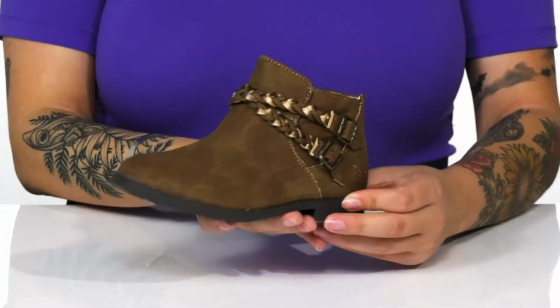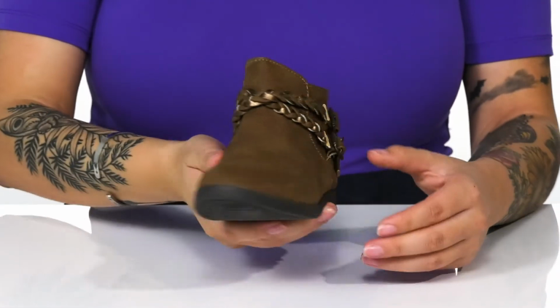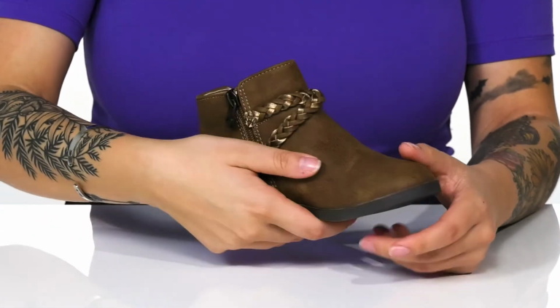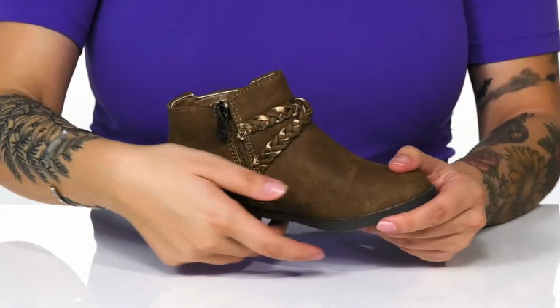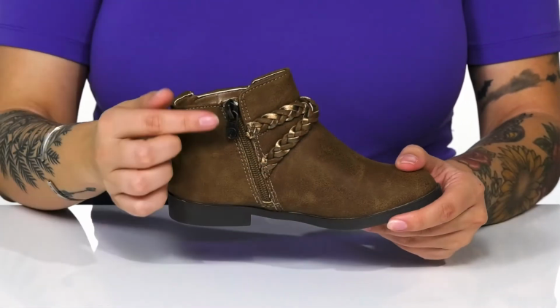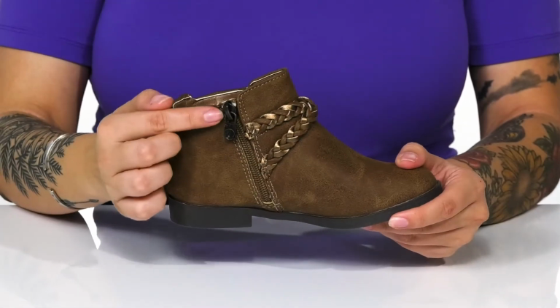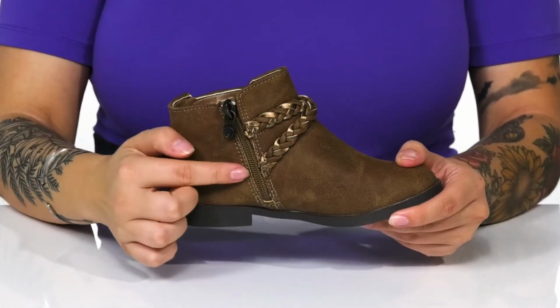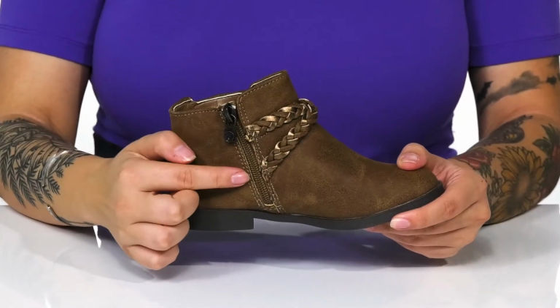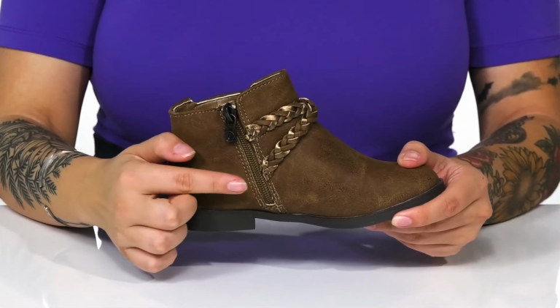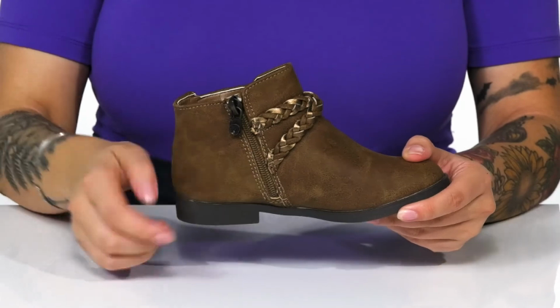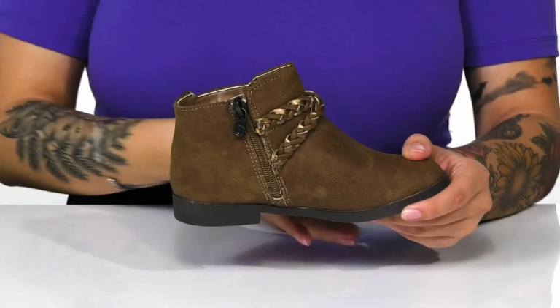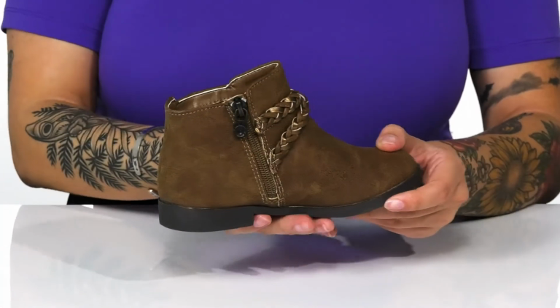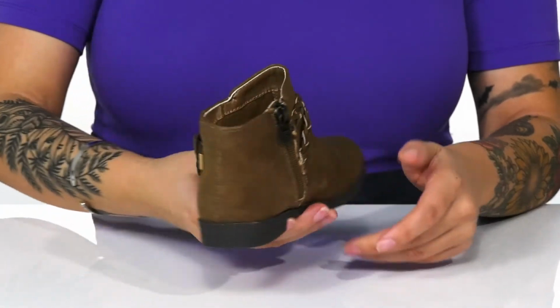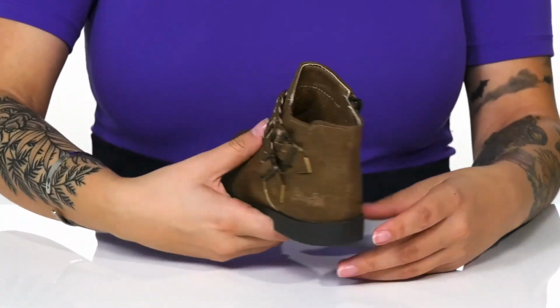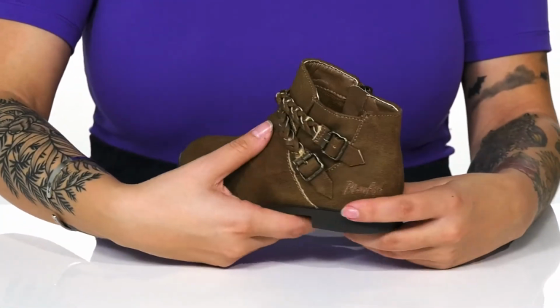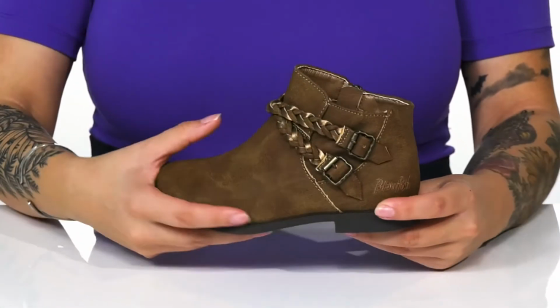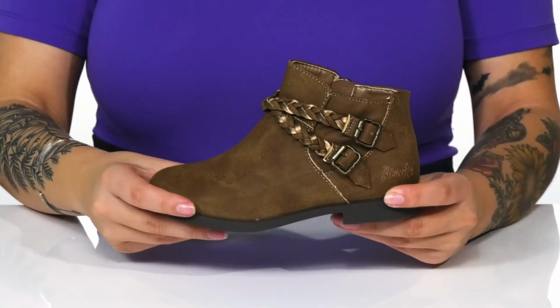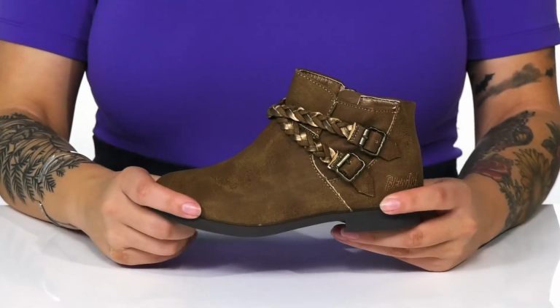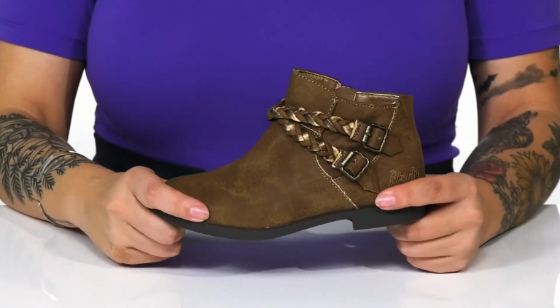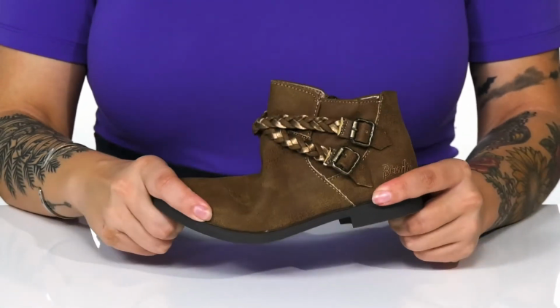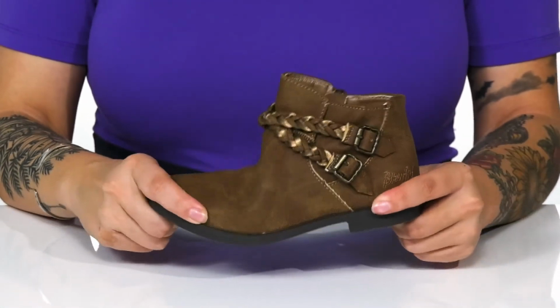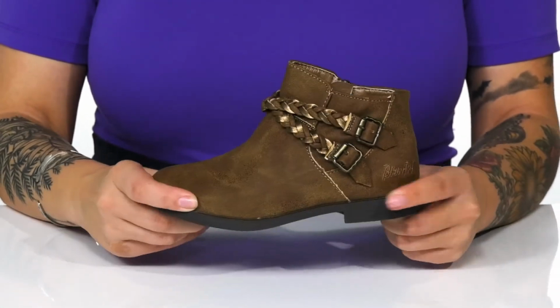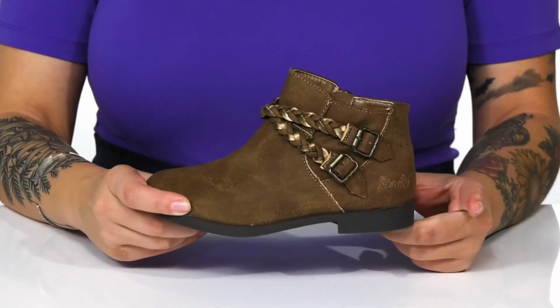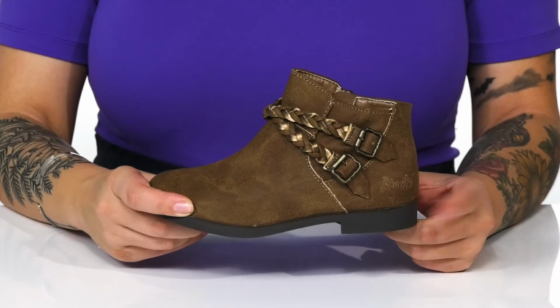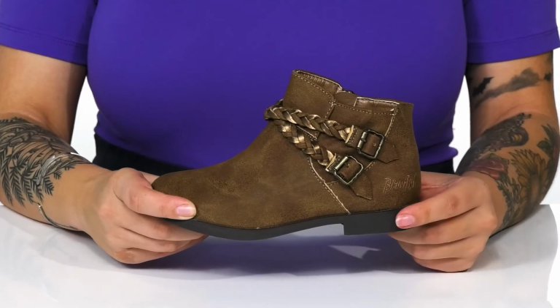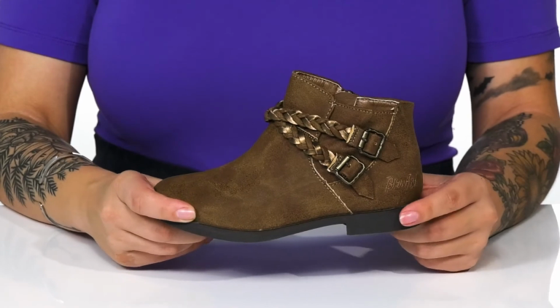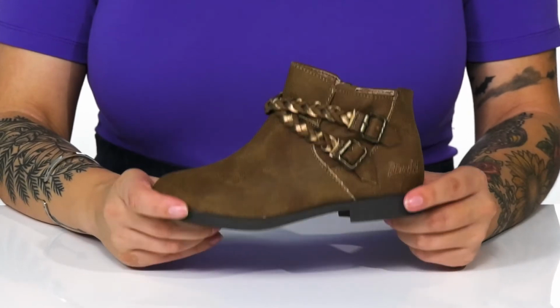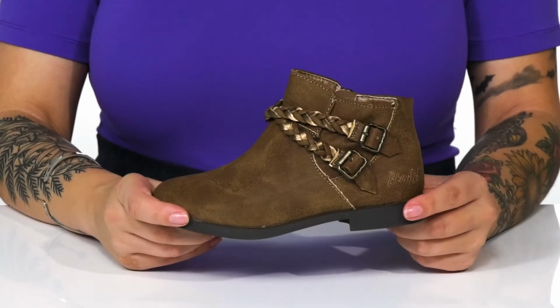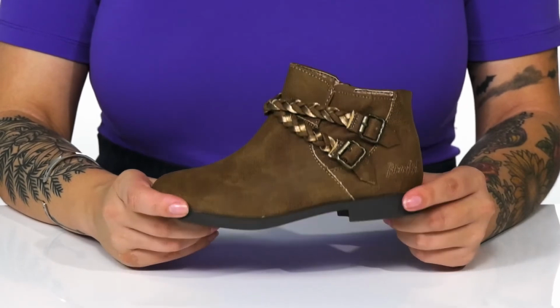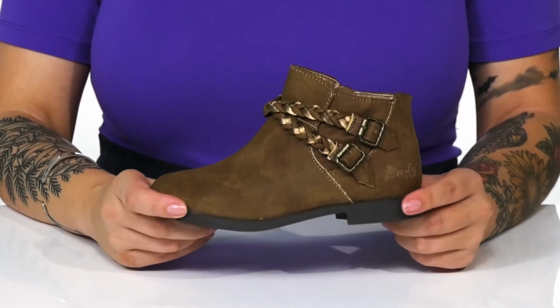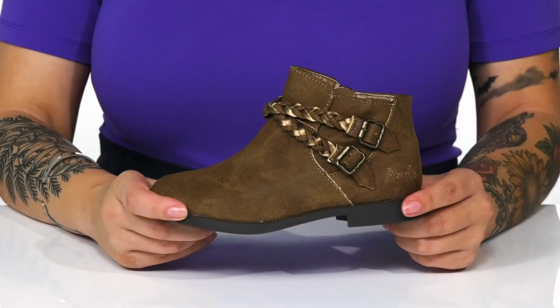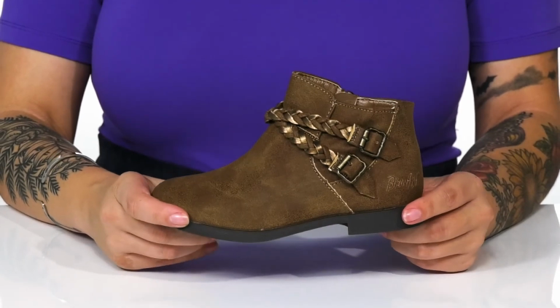On one side of the boot, there is a functioning zipper which allows your kids to slip these on very easily. These do have flexibility as well as a heel at the back that will give your kids a small boost in height.